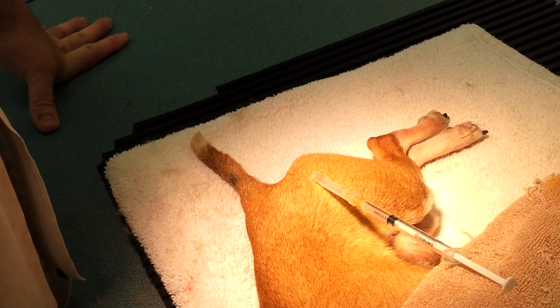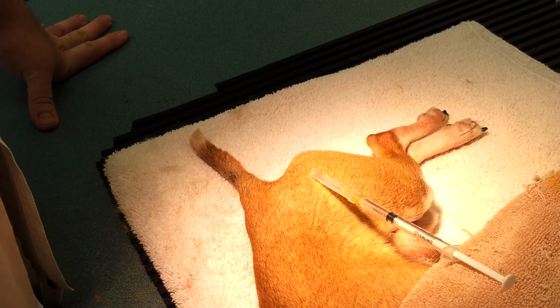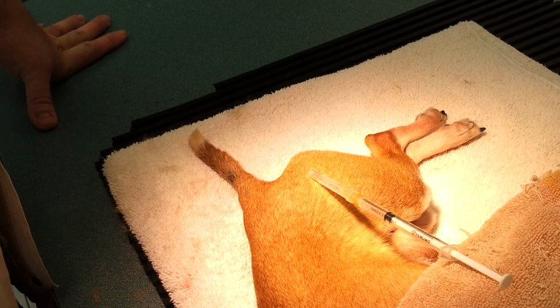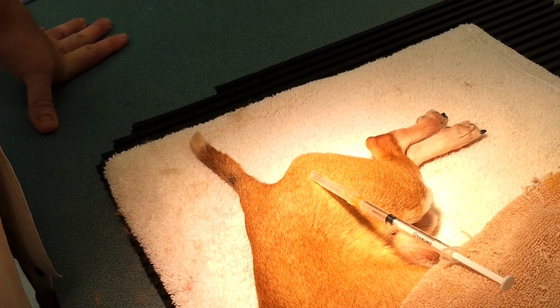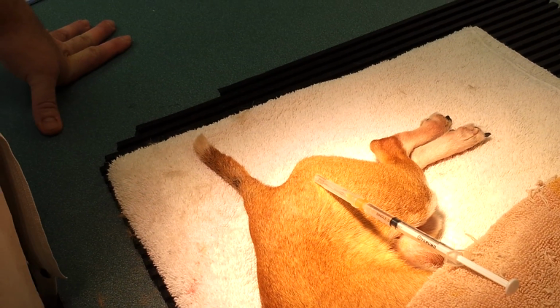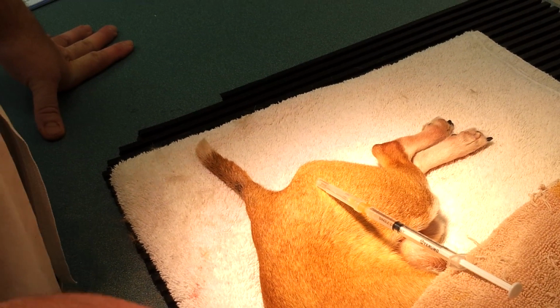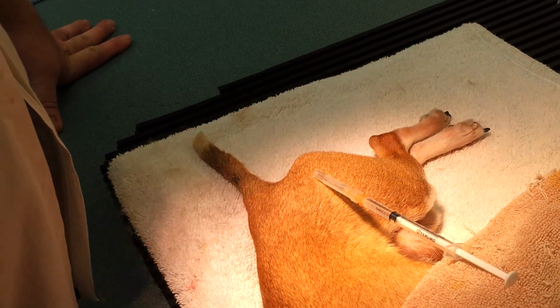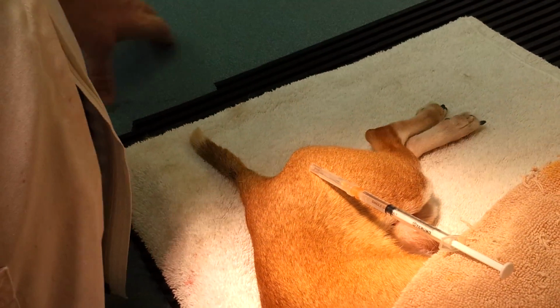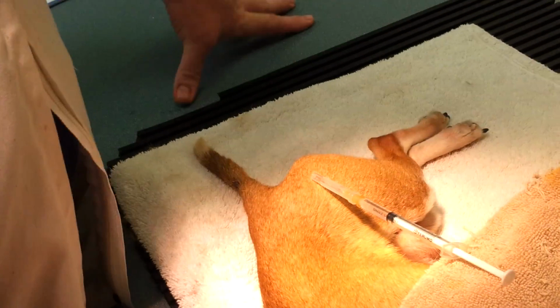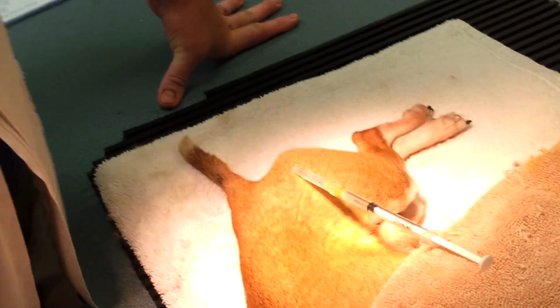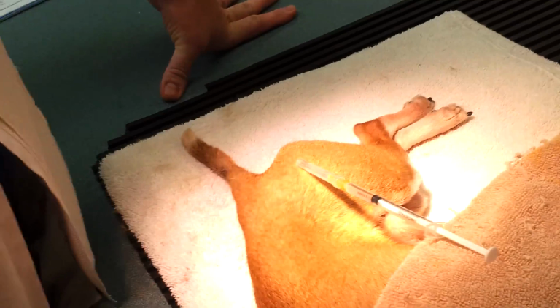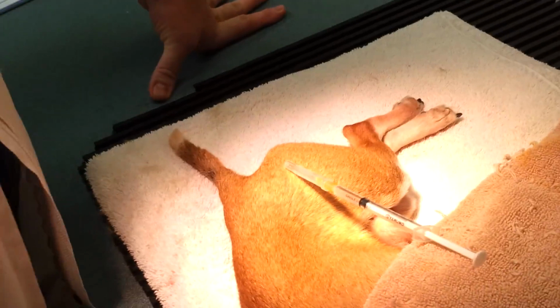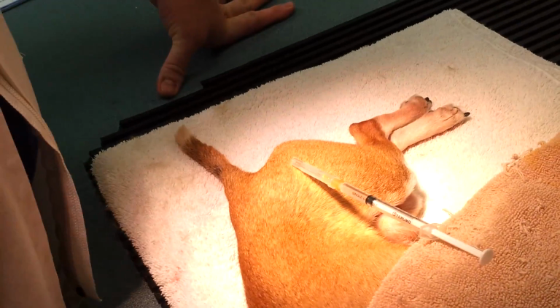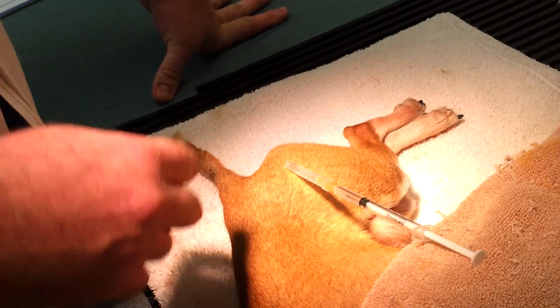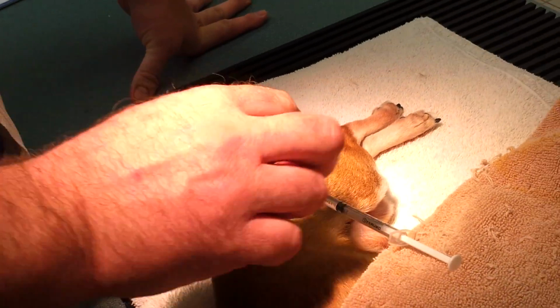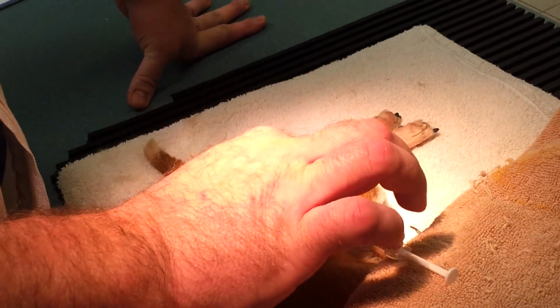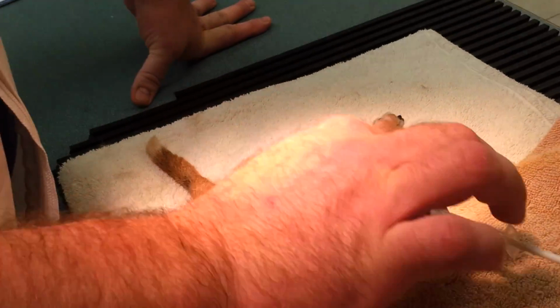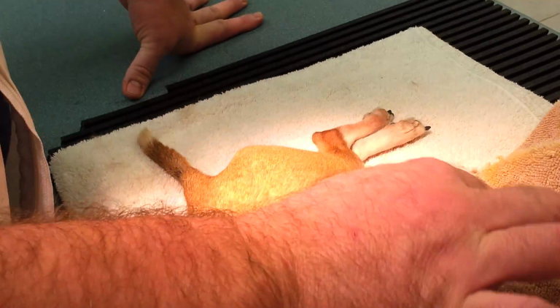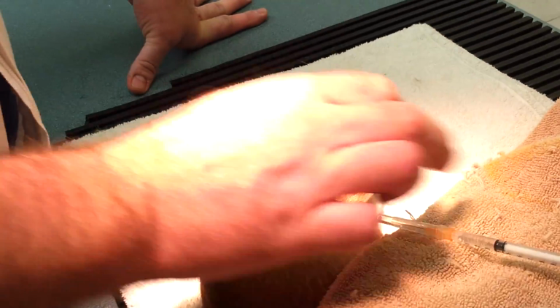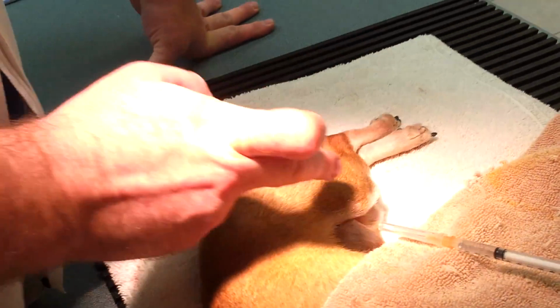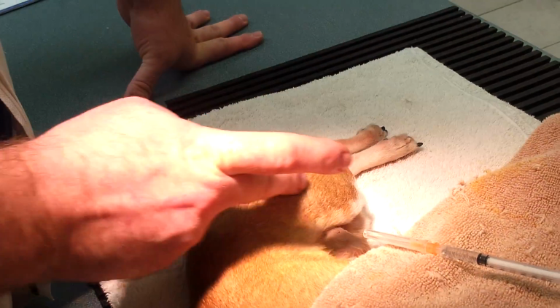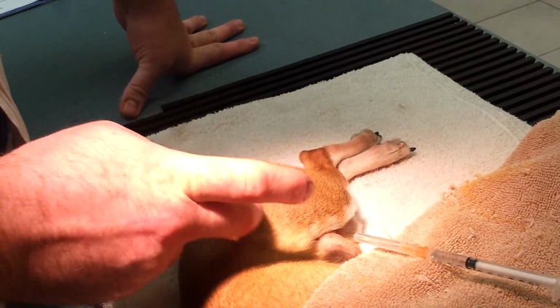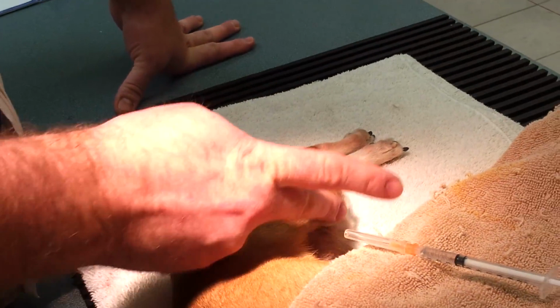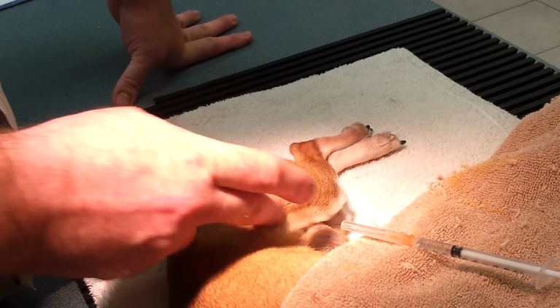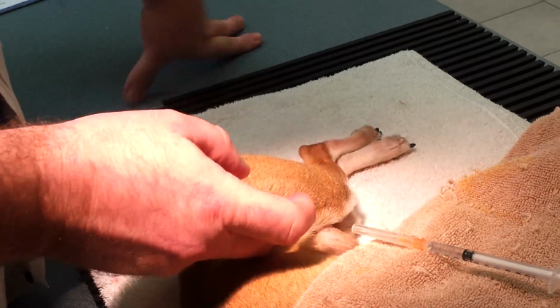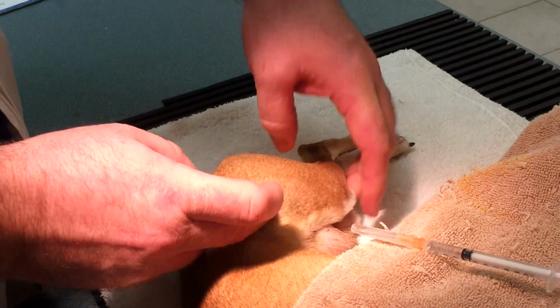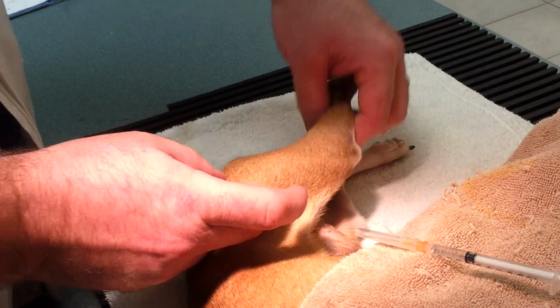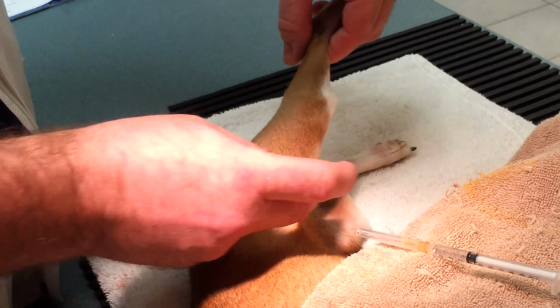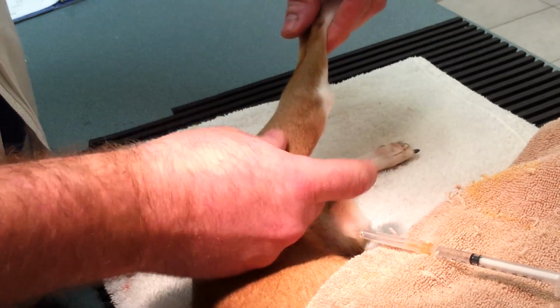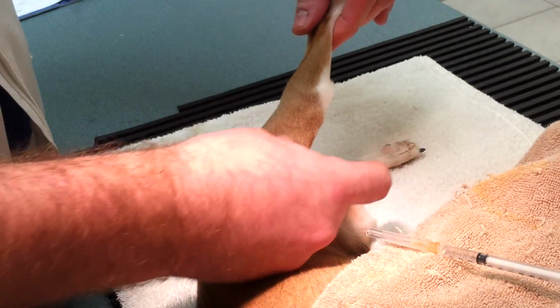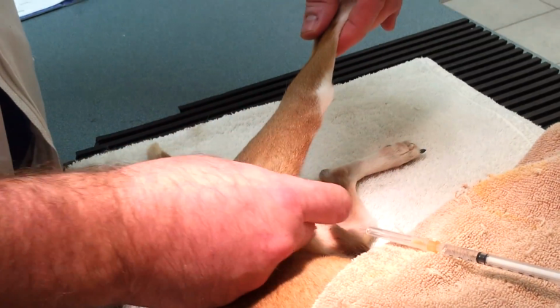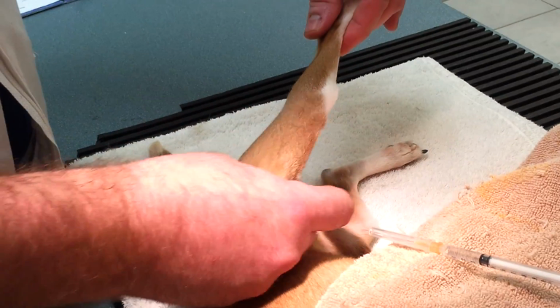We're going to be giving this dog an intramuscular injection. The area I like to give the injections is in the quadriceps region — that's the cranial thigh, in this area.